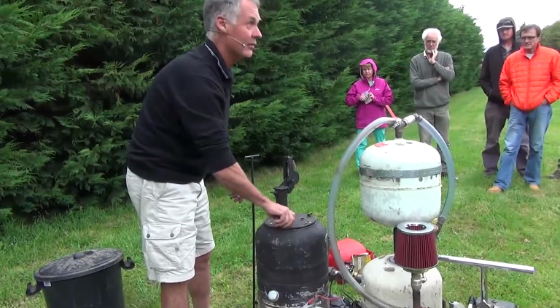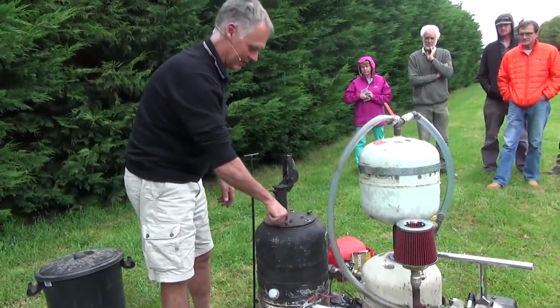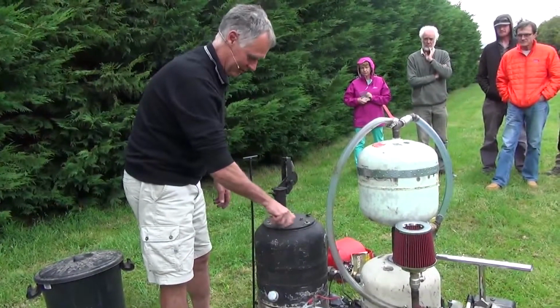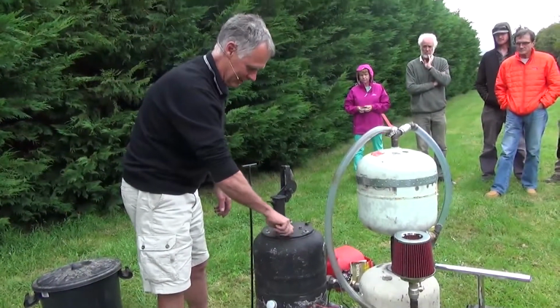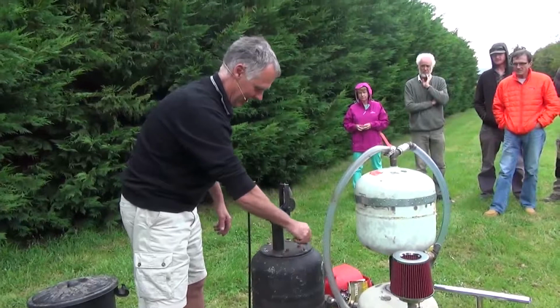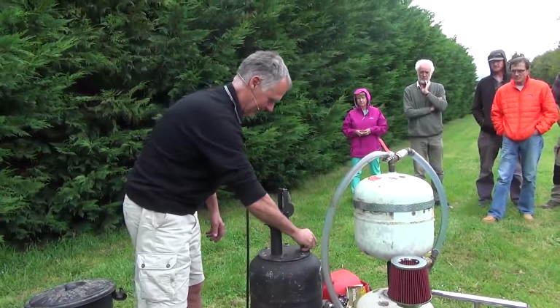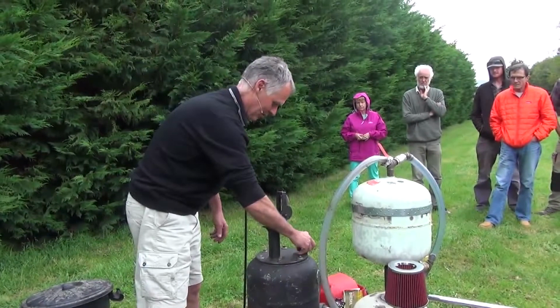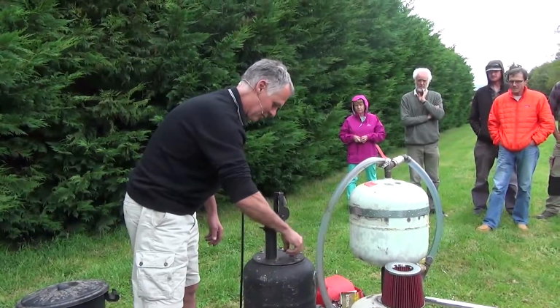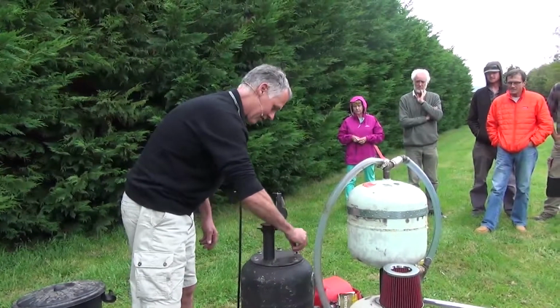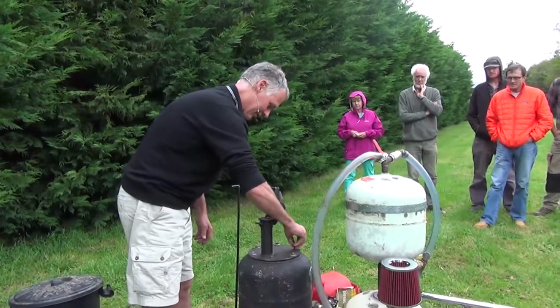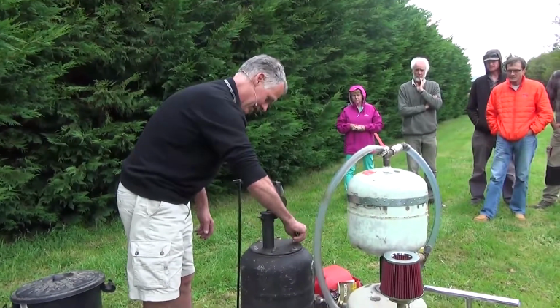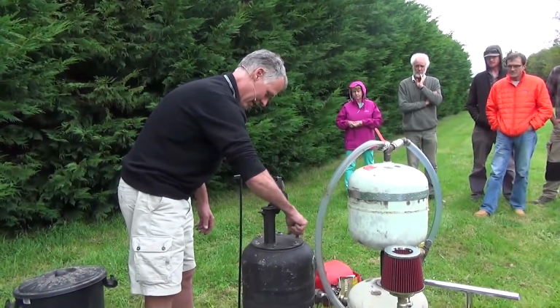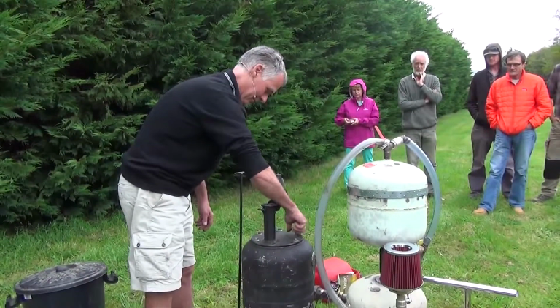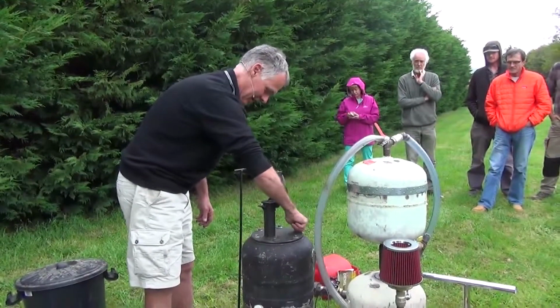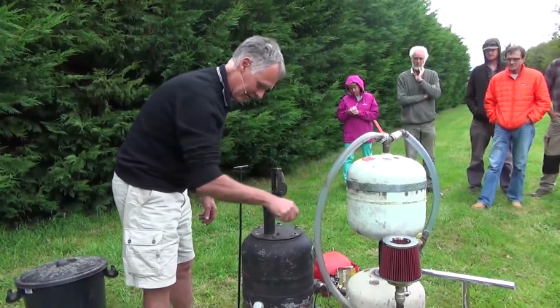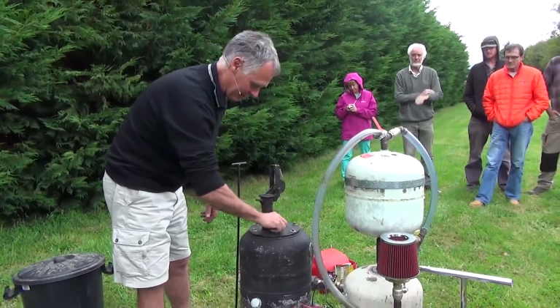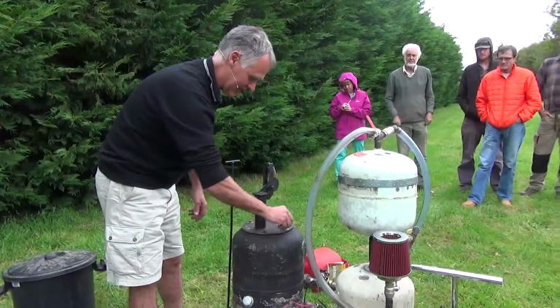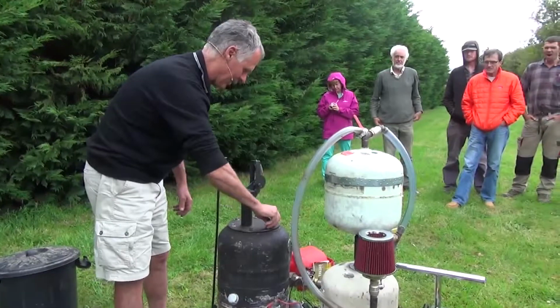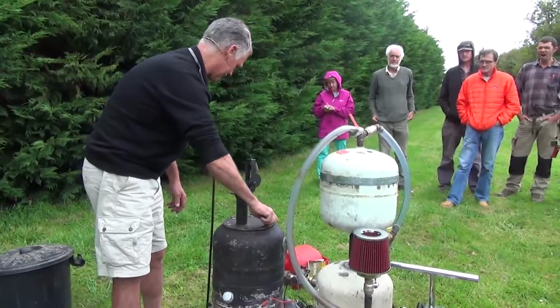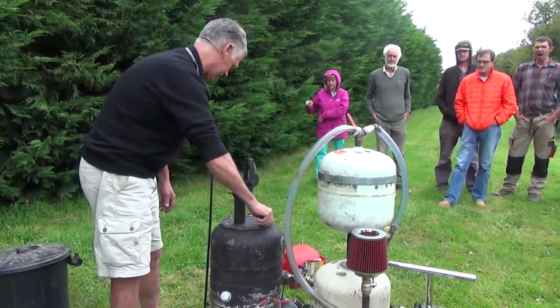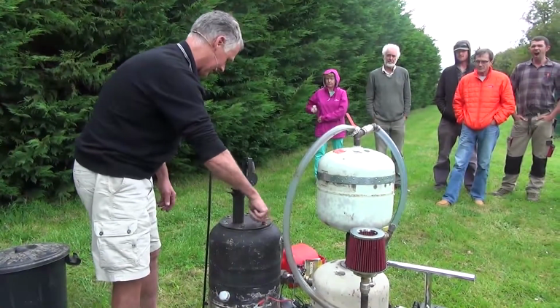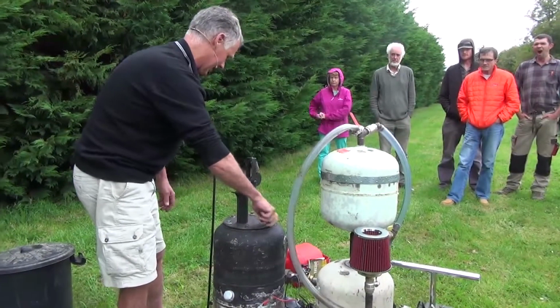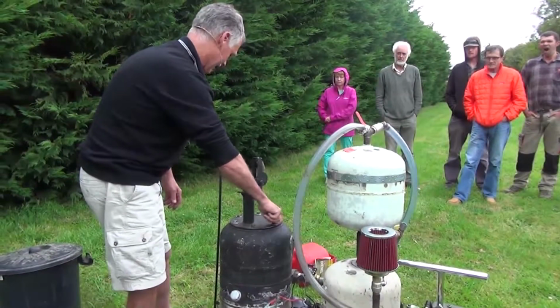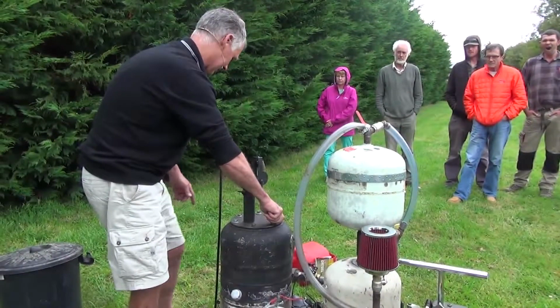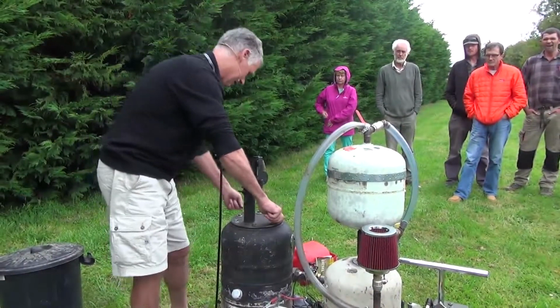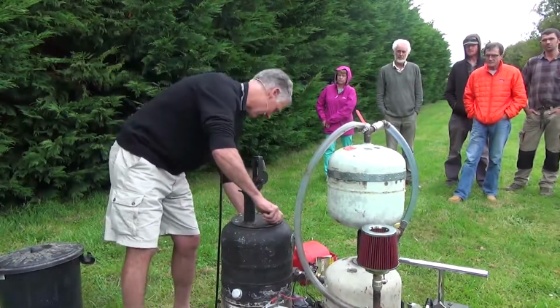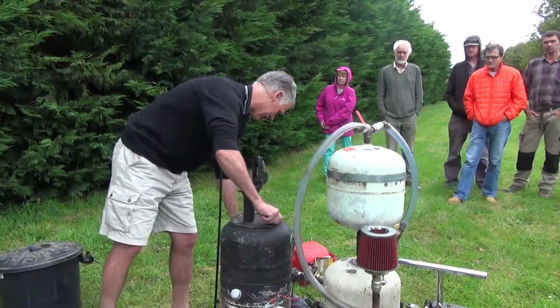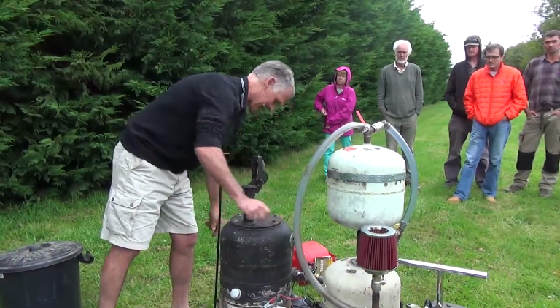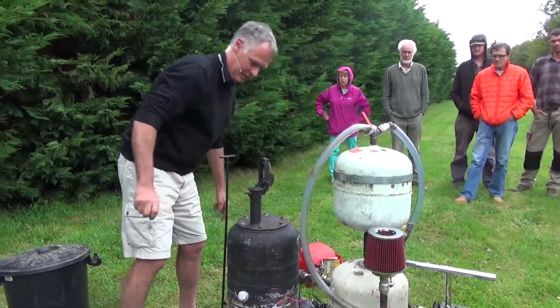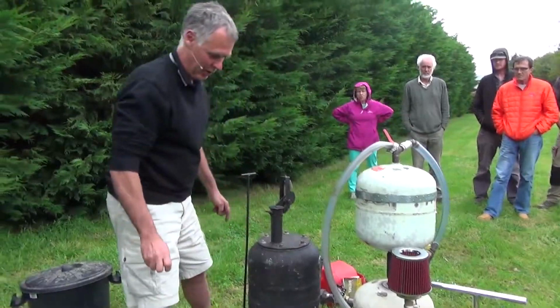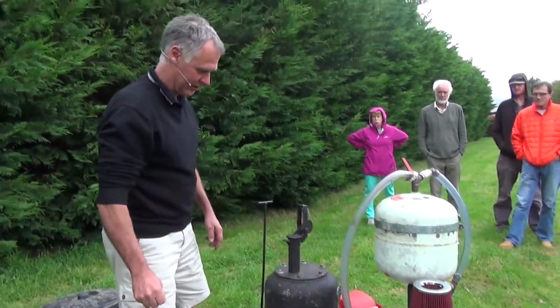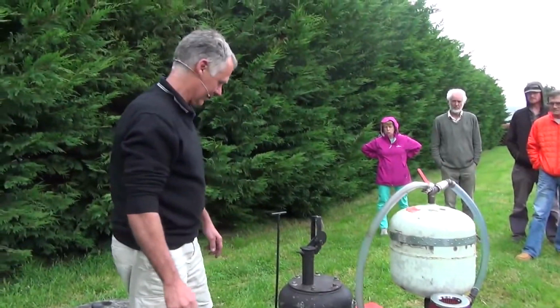It also takes the moisture out of the charcoal and turns that into hydrogen and oxygen — breaks it down — and it does this inside the reactor at about 1,200 degrees centigrade.